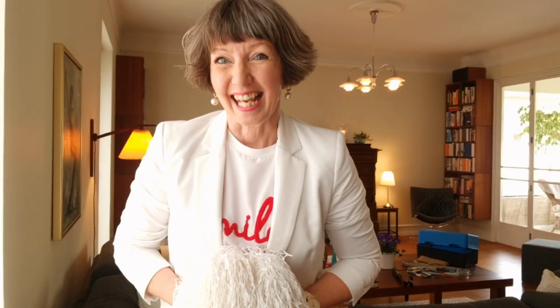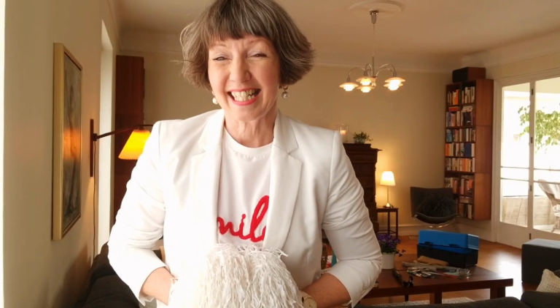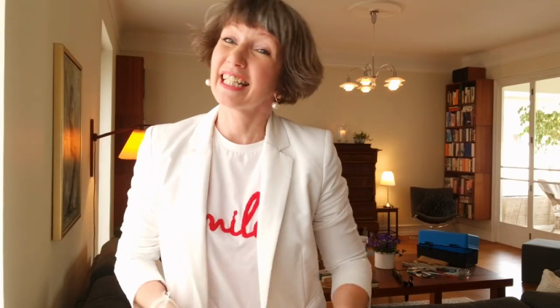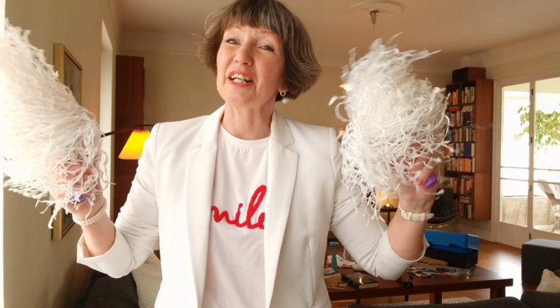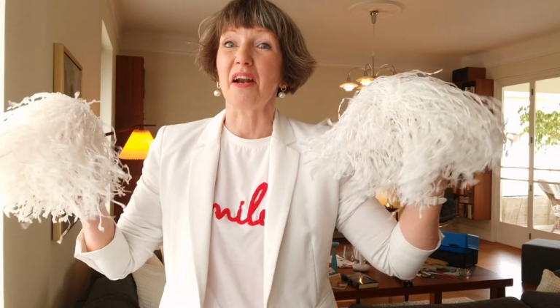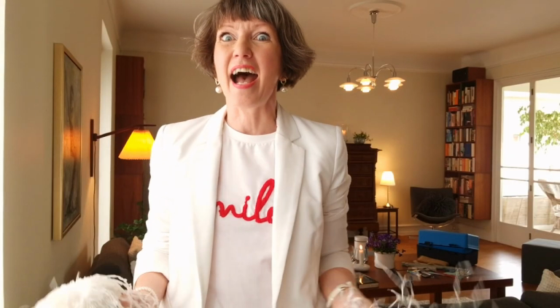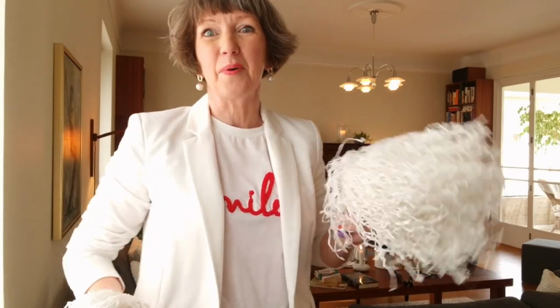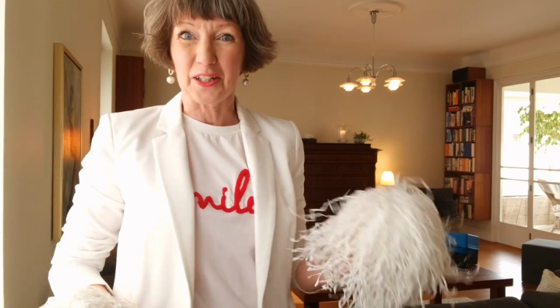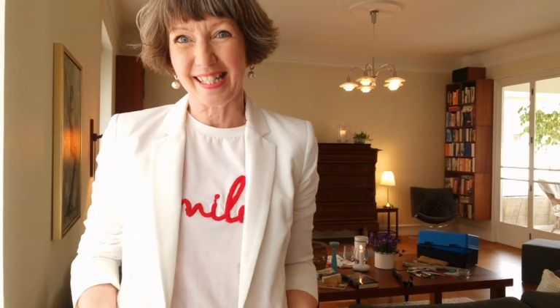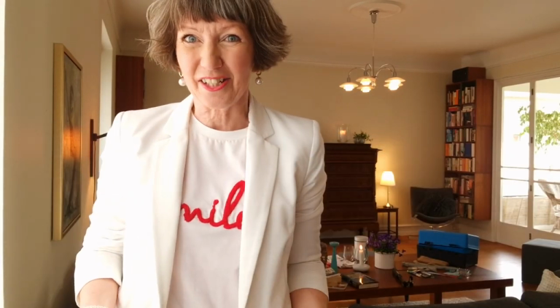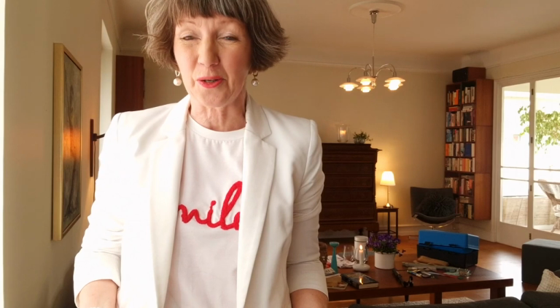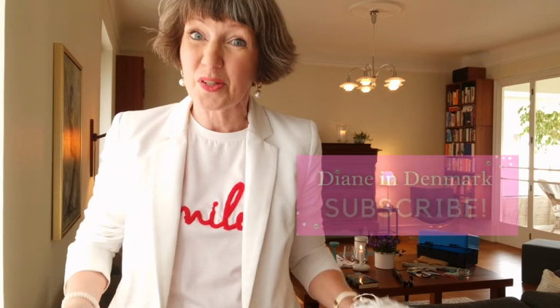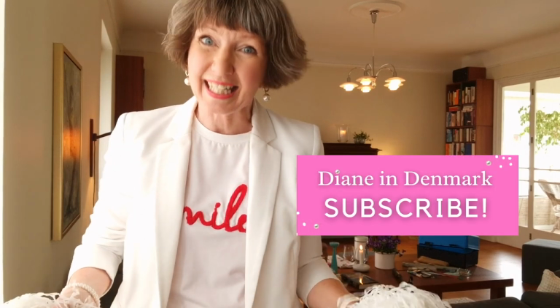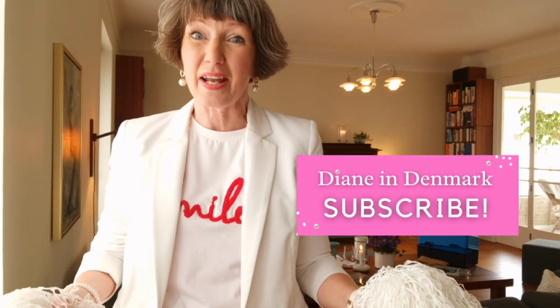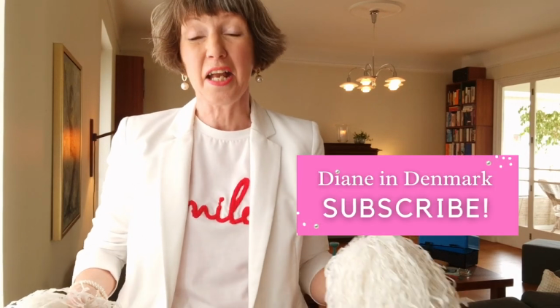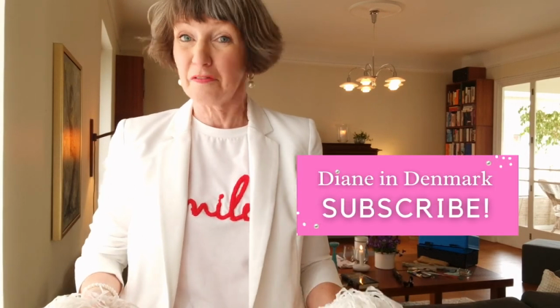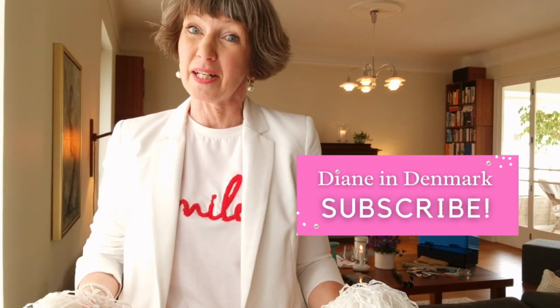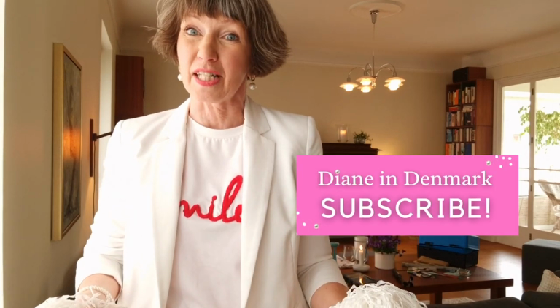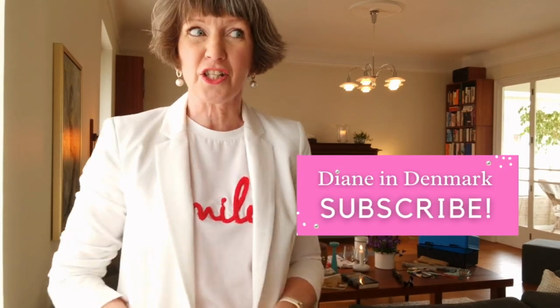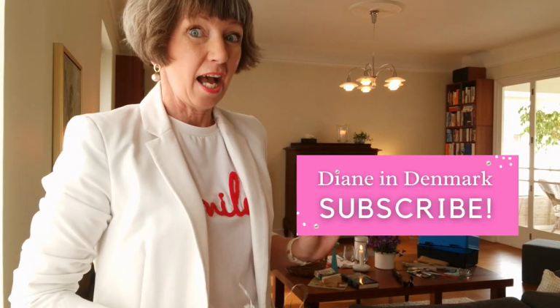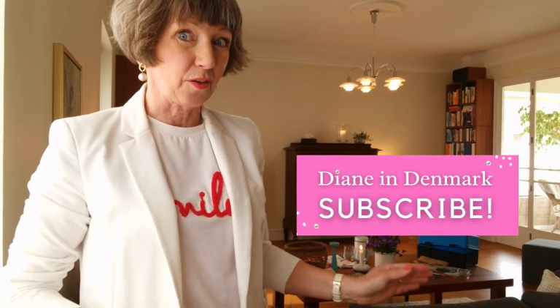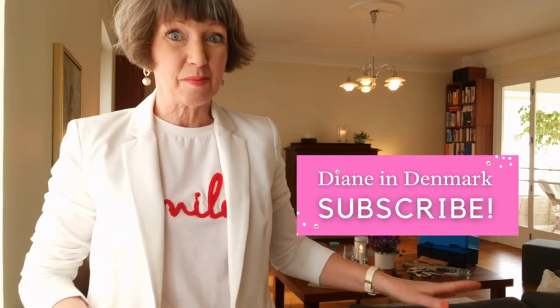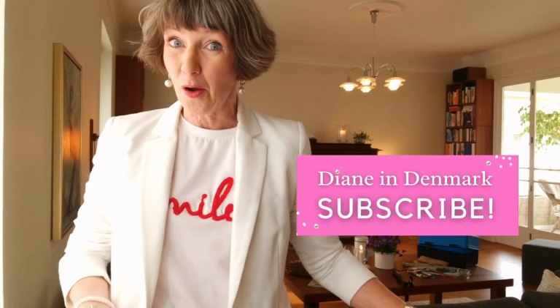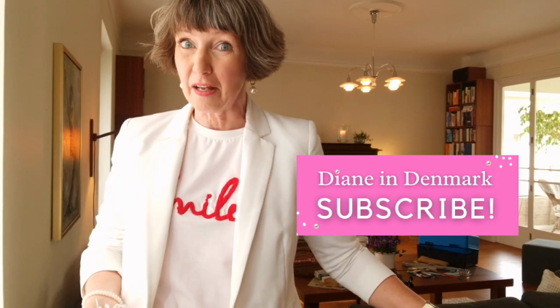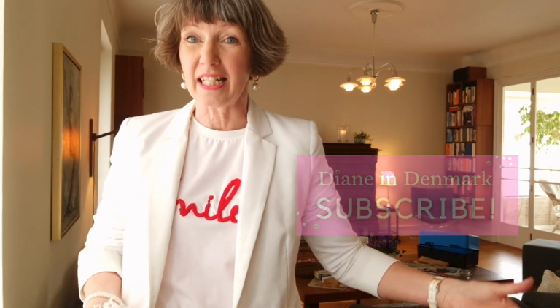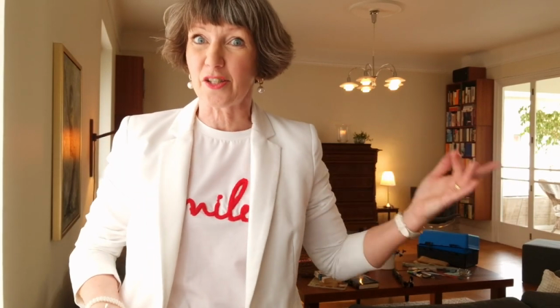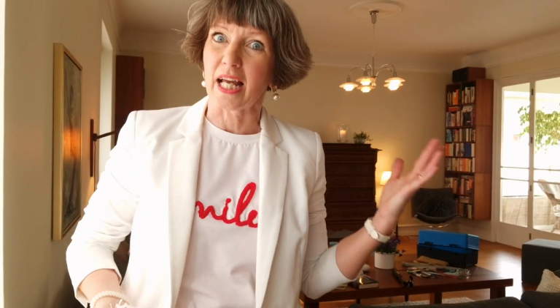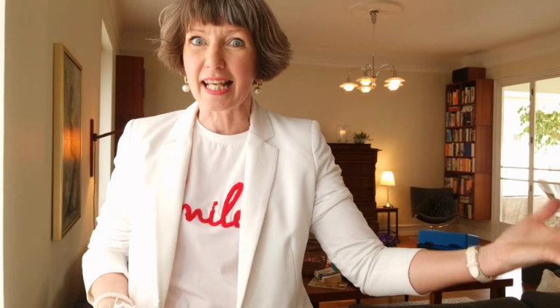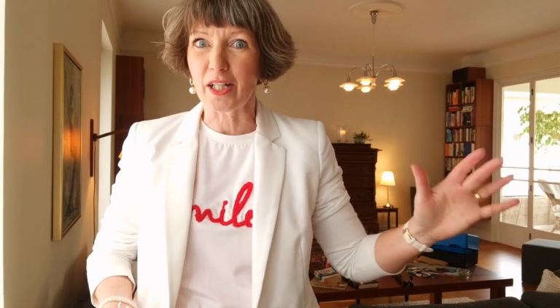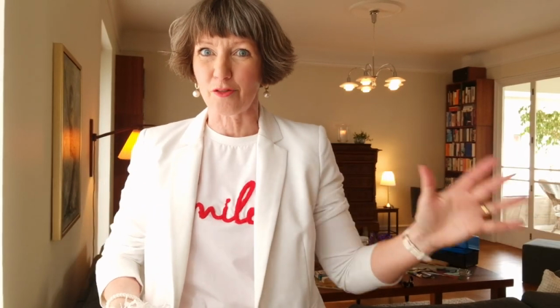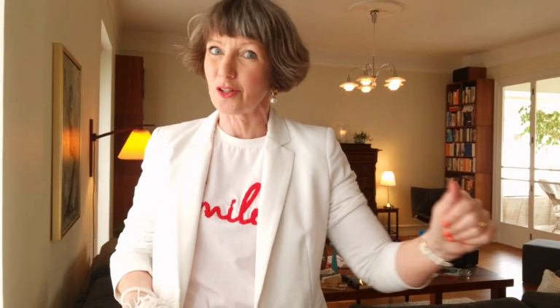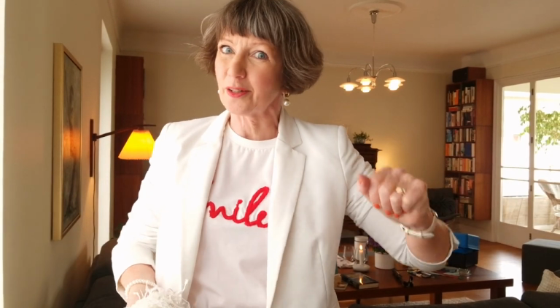Diane in Denmark here! We are going to declutter your home, so get ready for five minutes of inspiration. I've got items from all five Fly Lady Zones and the timer is running, so let's go!